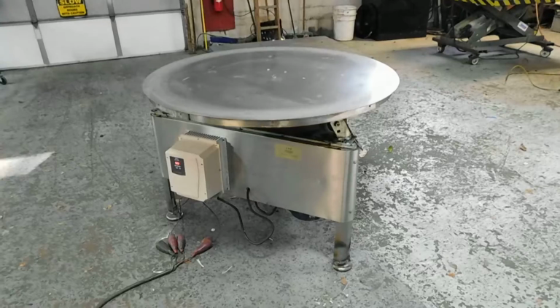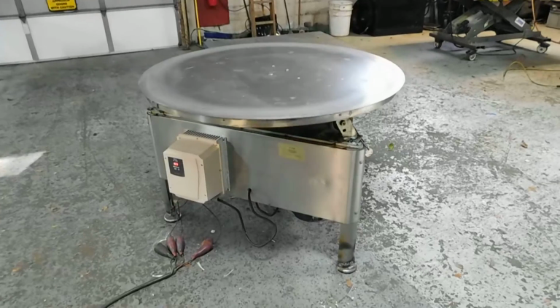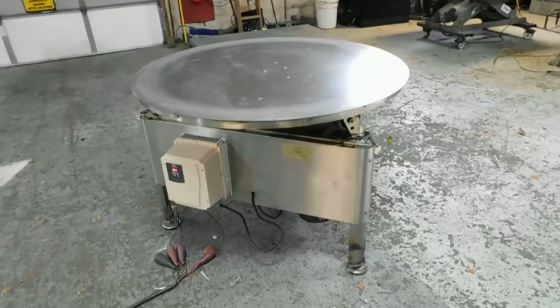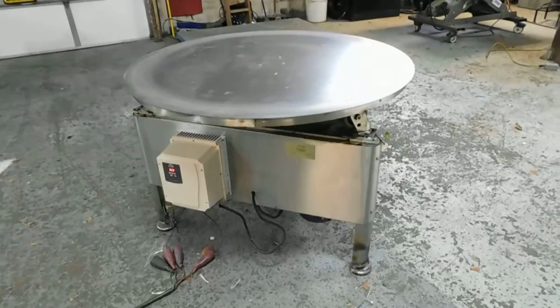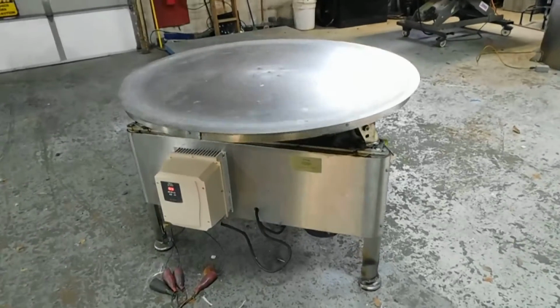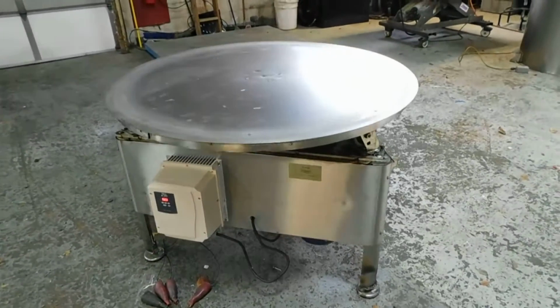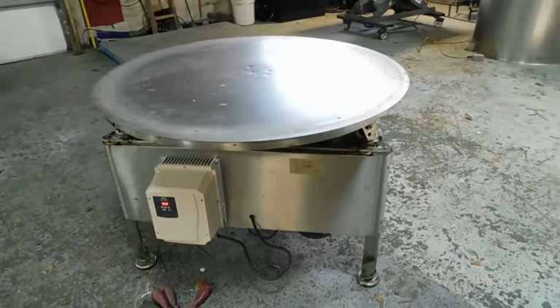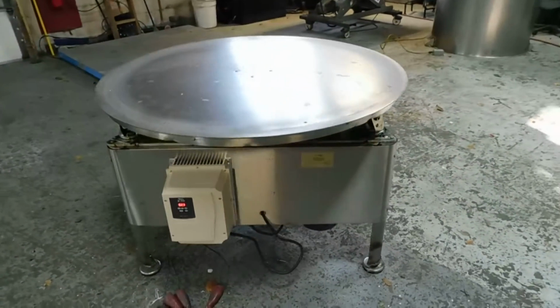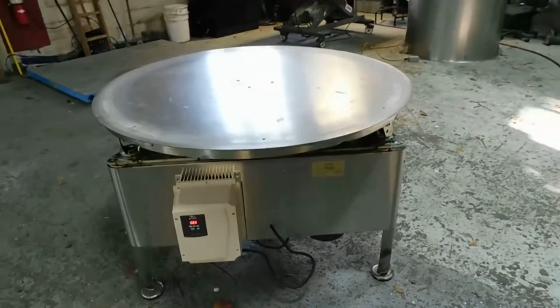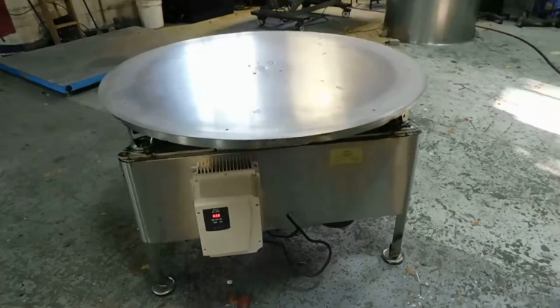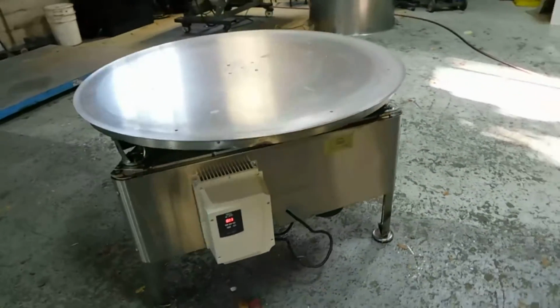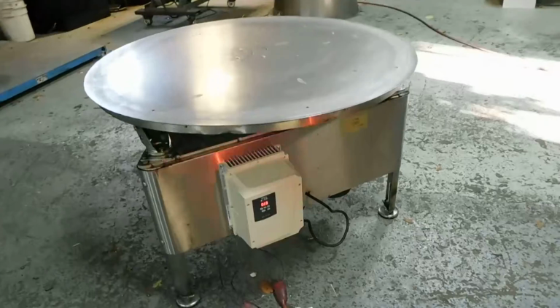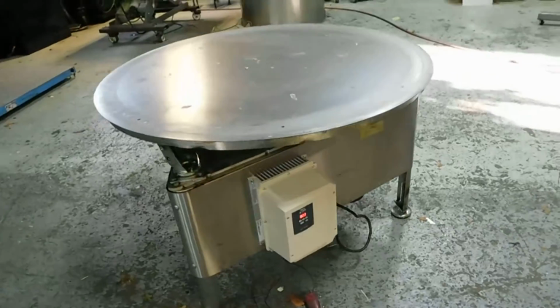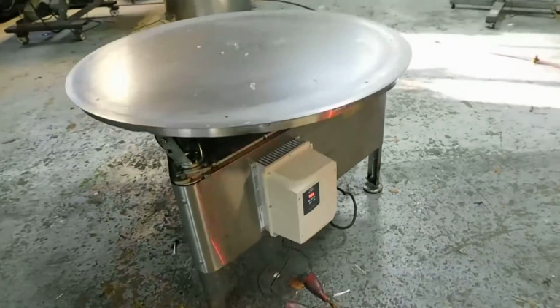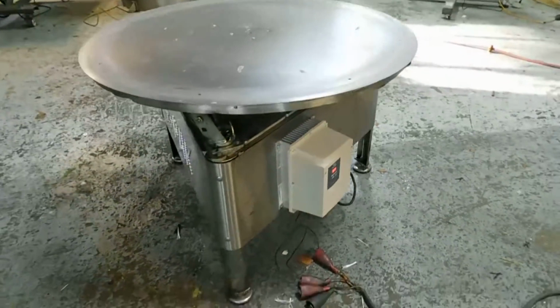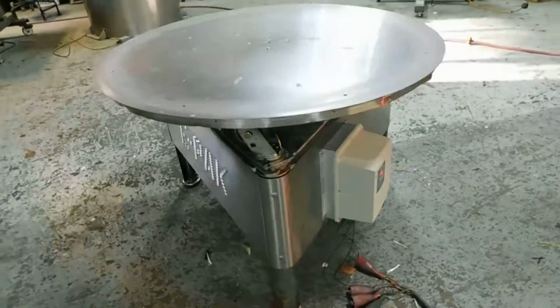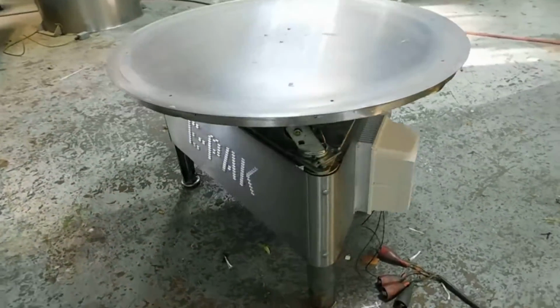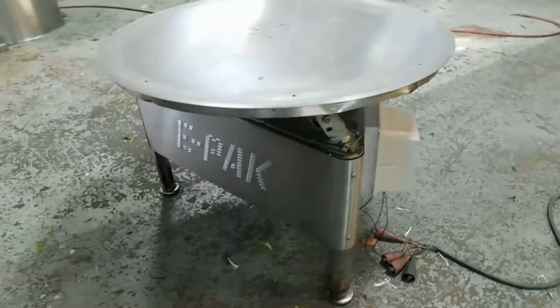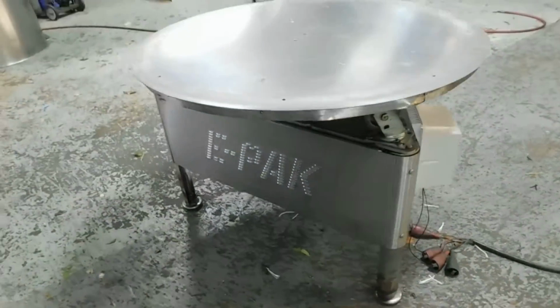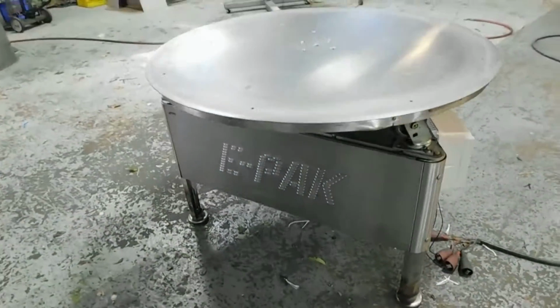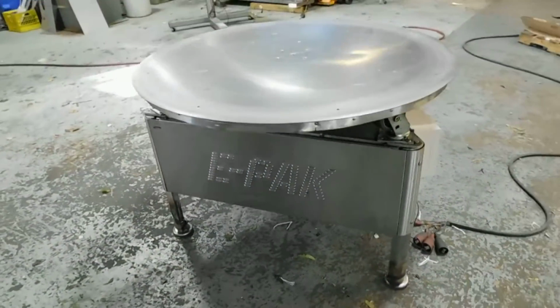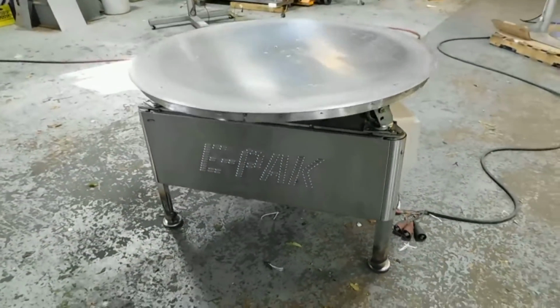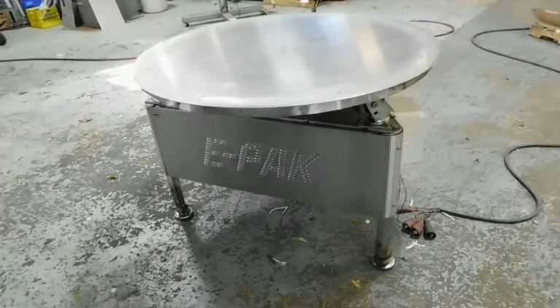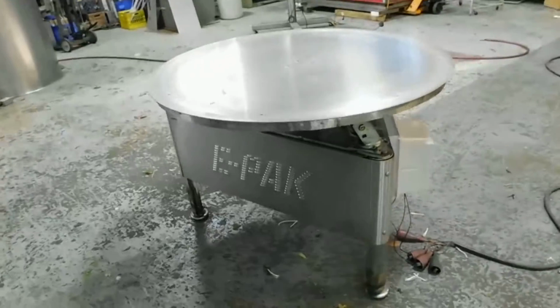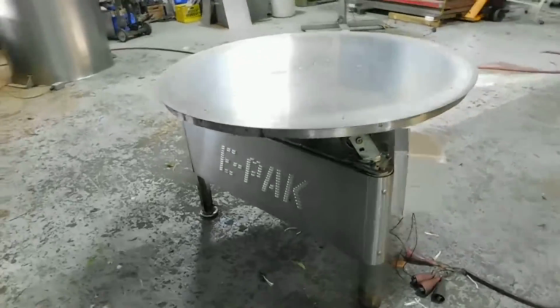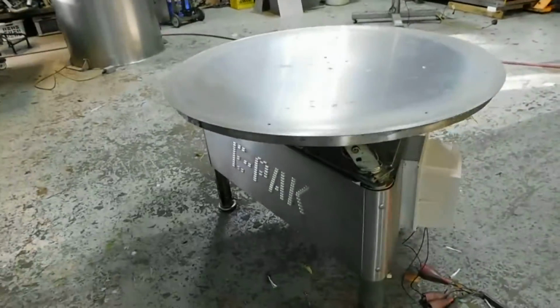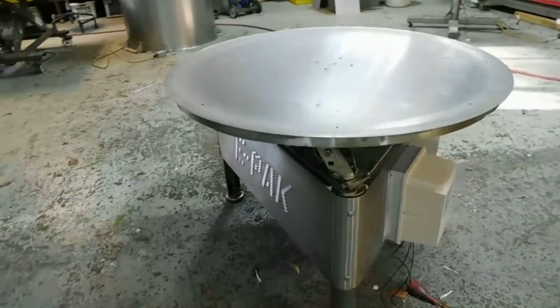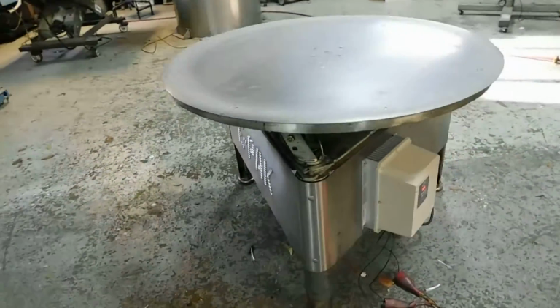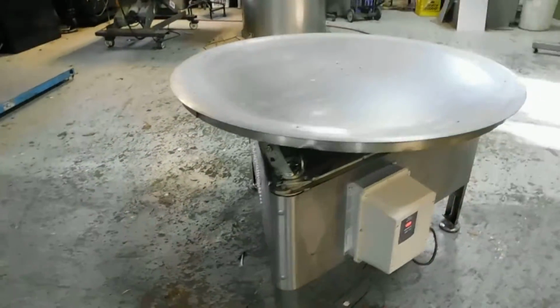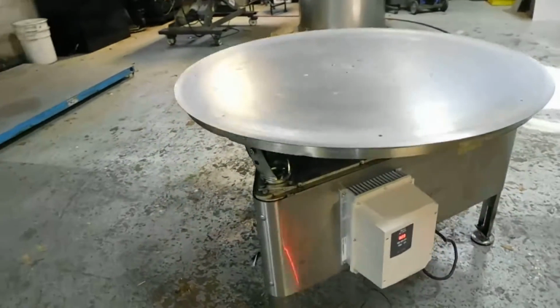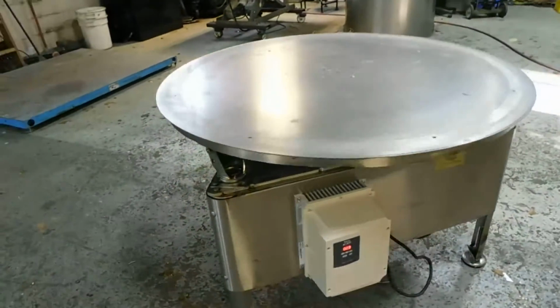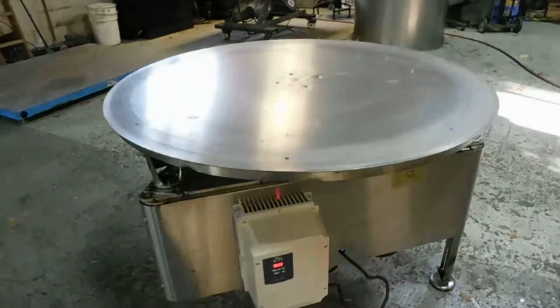Hi everybody, welcome to Champion Trading. What we're demonstrating for you today is a 48 inch rotary accumulating table by E-Pak. As you can see, it's all stainless steel — the table is actually 48 and three-quarter inches in diameter.